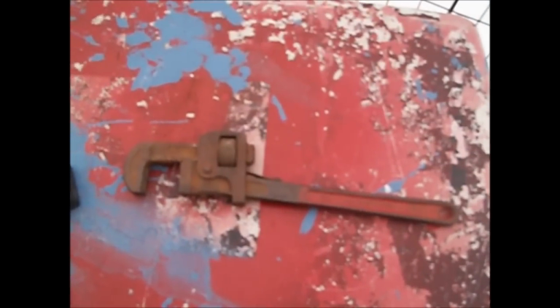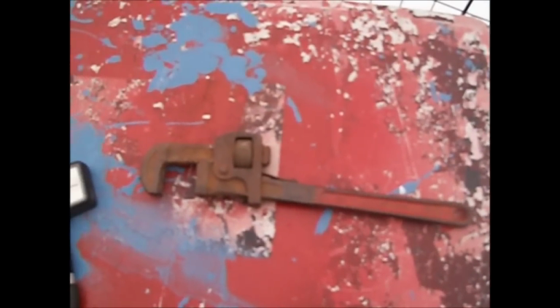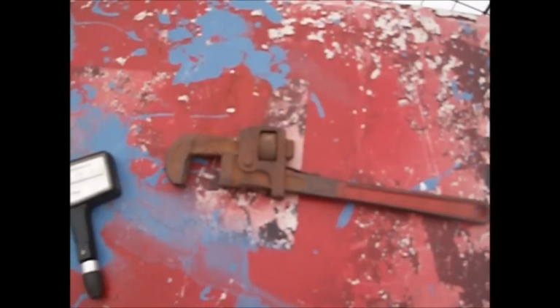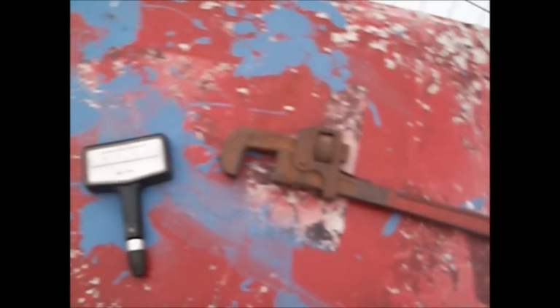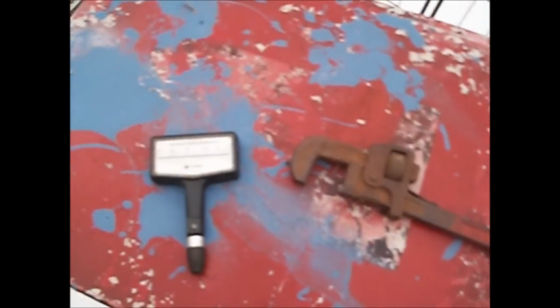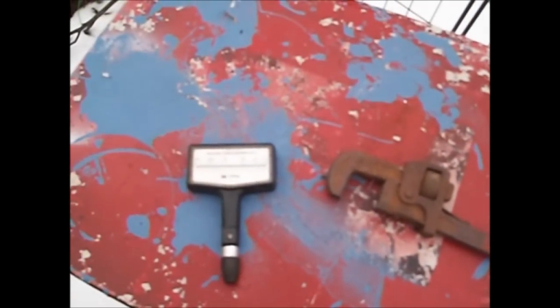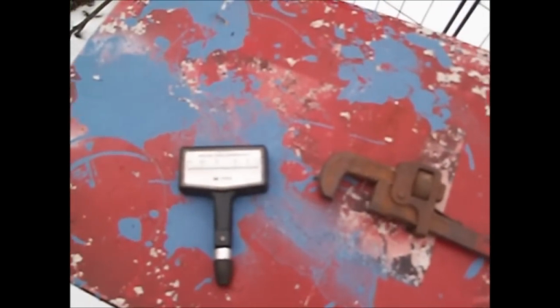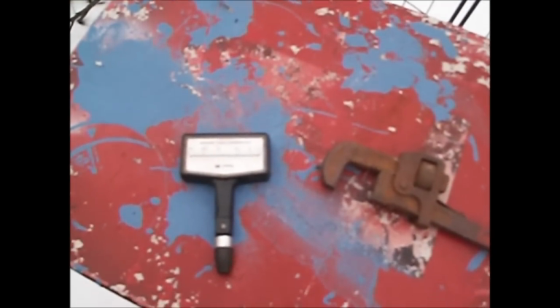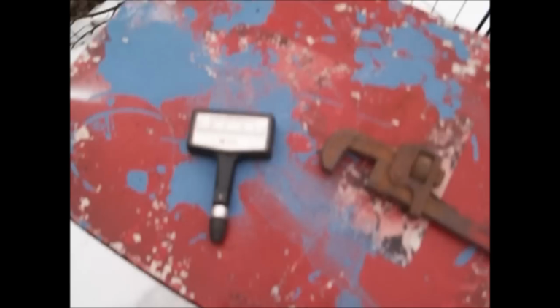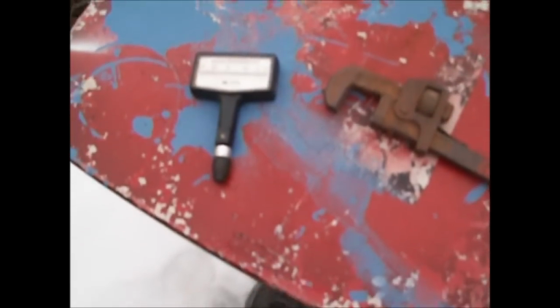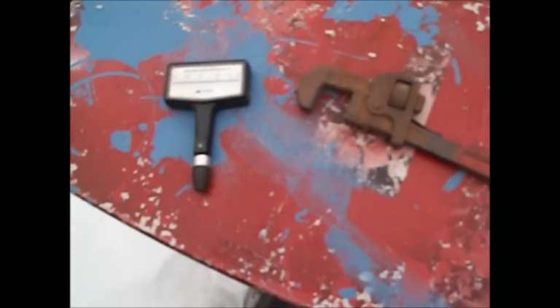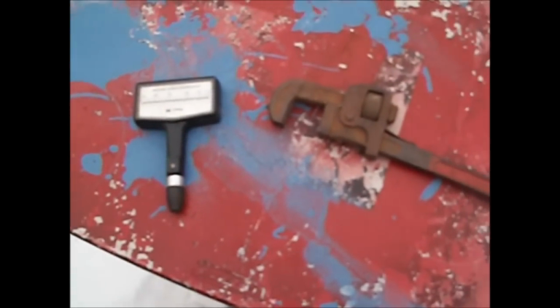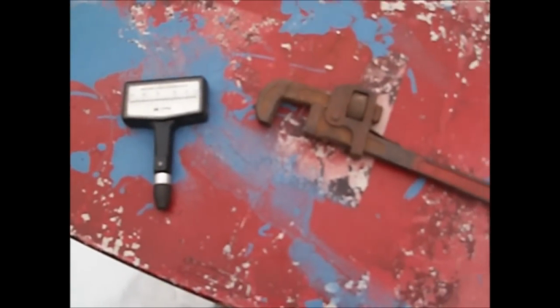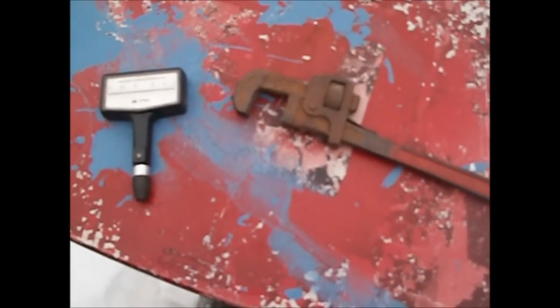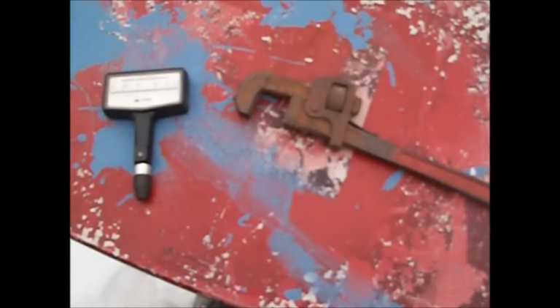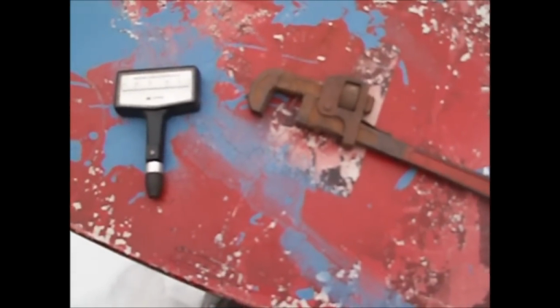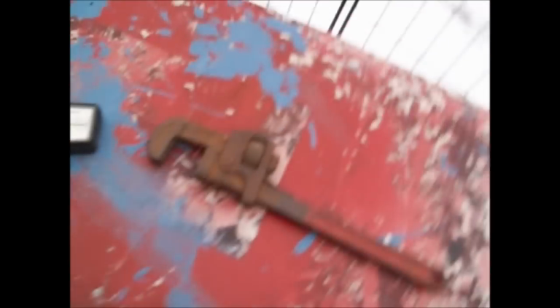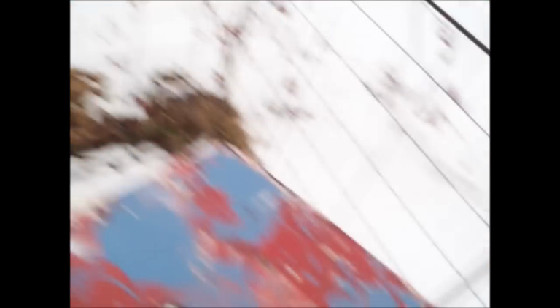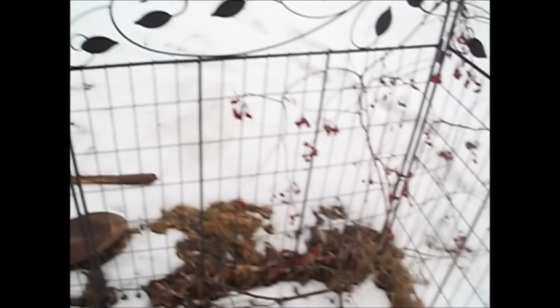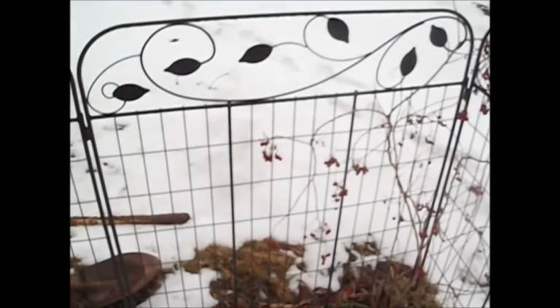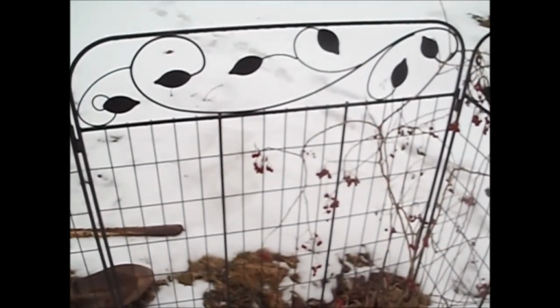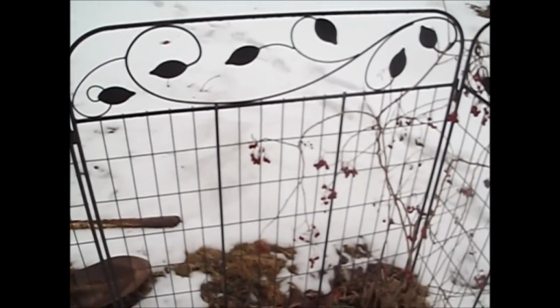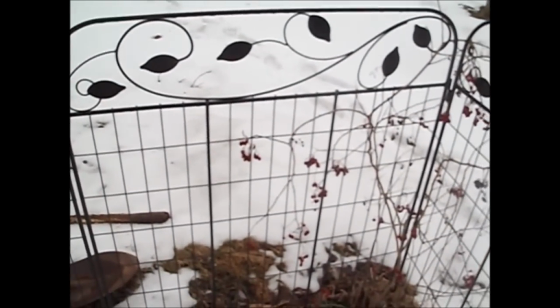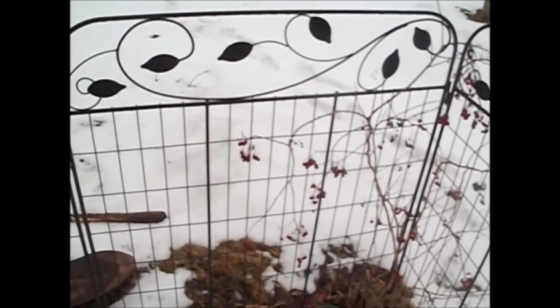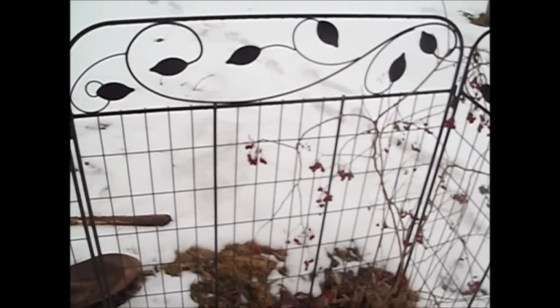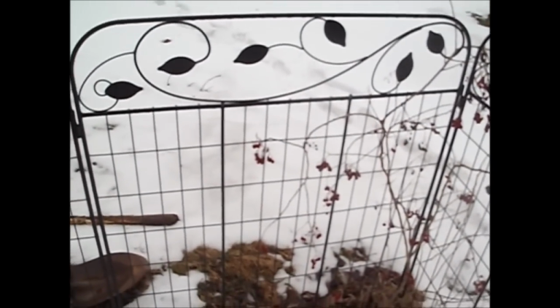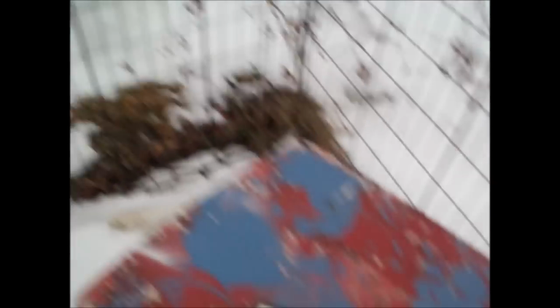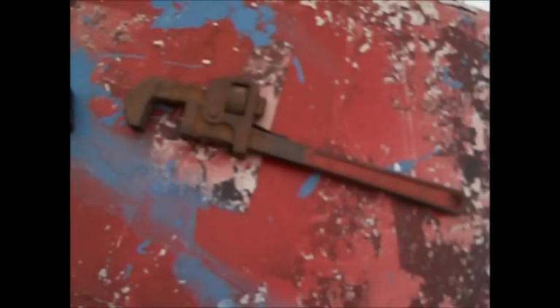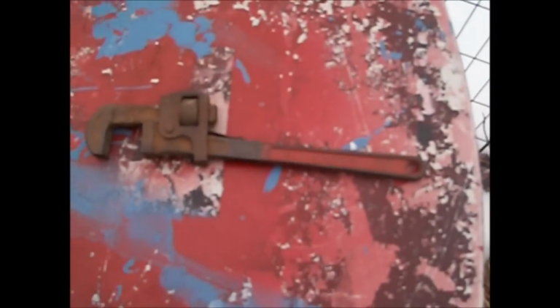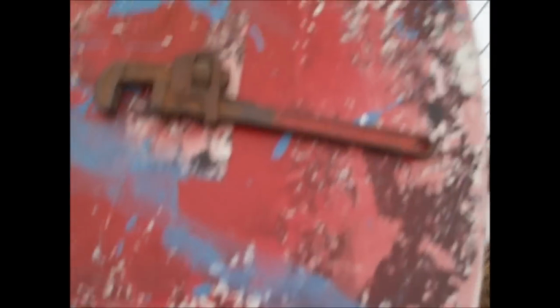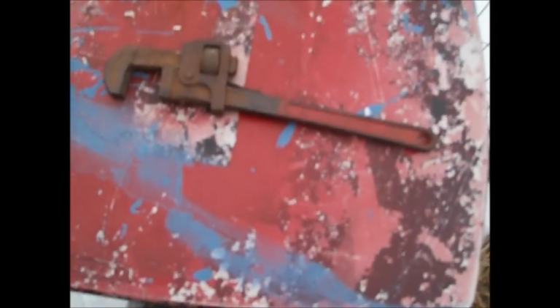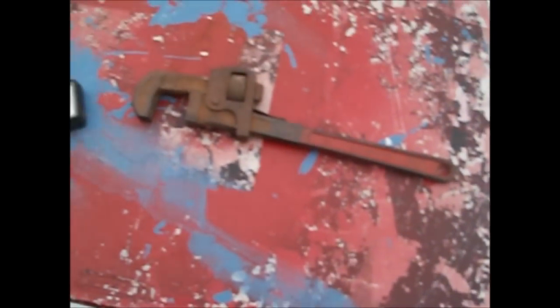You guys take care, I'll let you go. This video is long enough; I've stood out here in the cold long enough. I want this gone — I want it gone in three weeks. I hope it goes away. Goodbye.